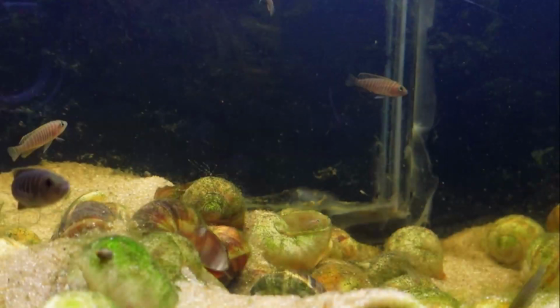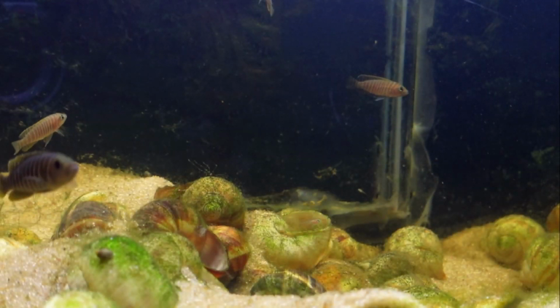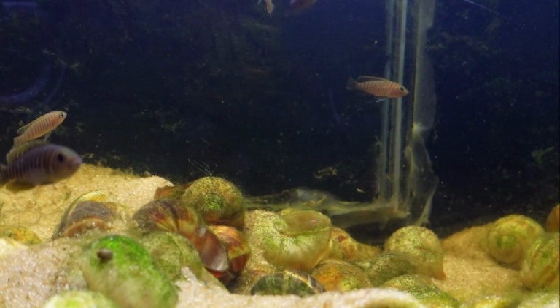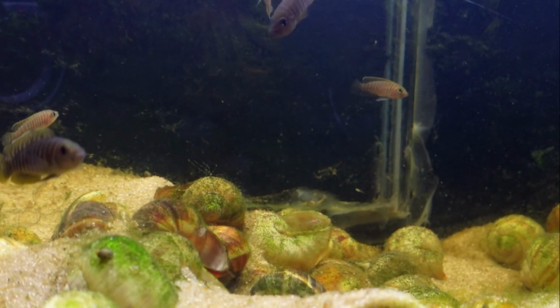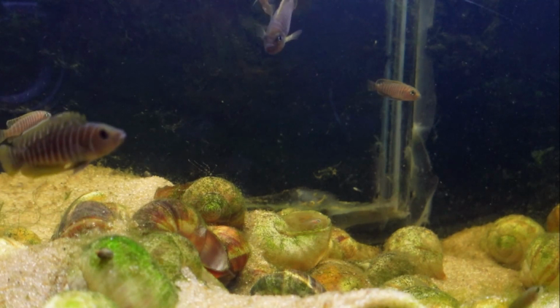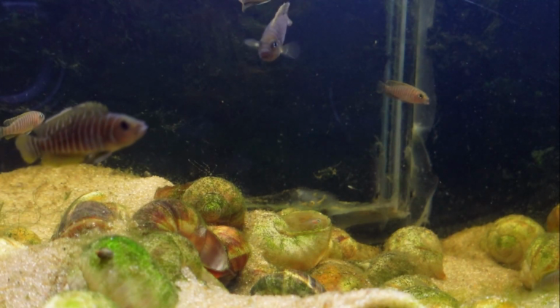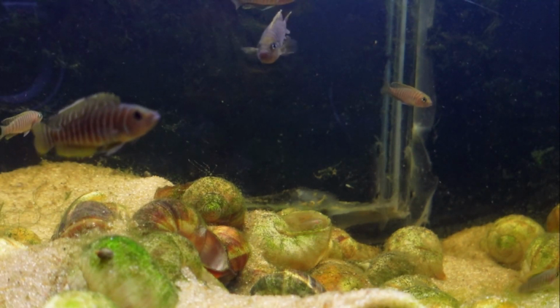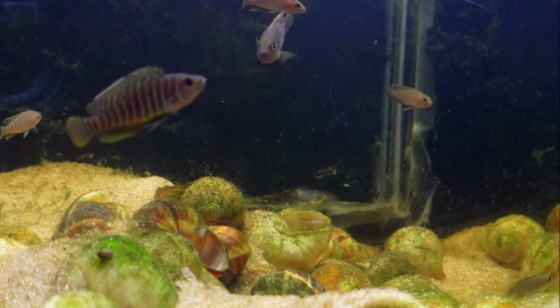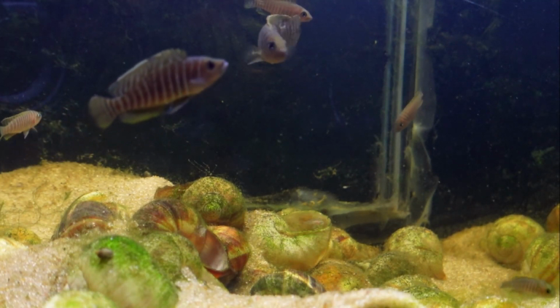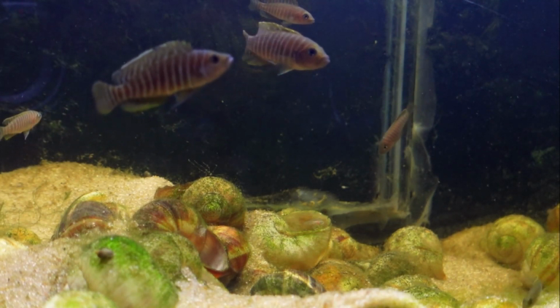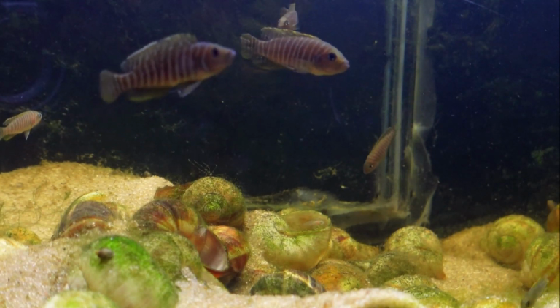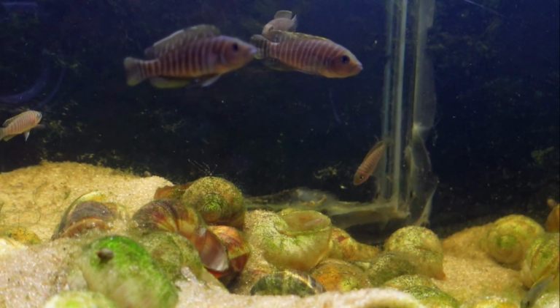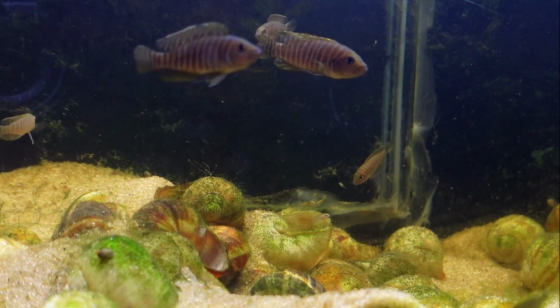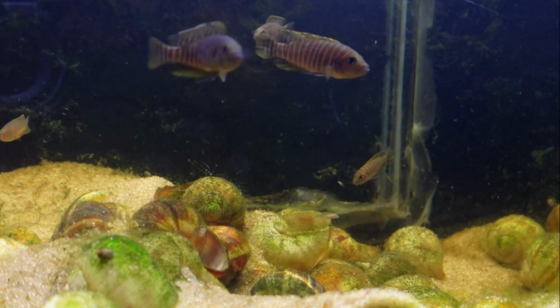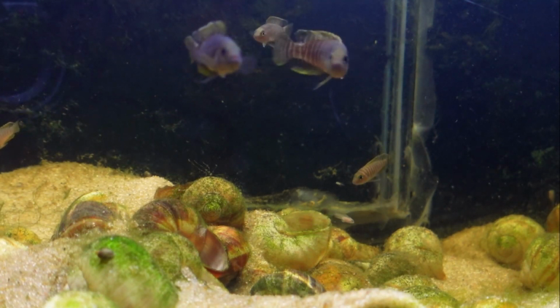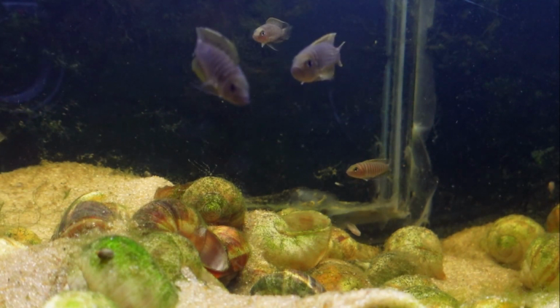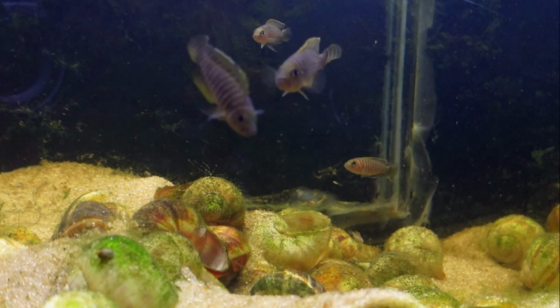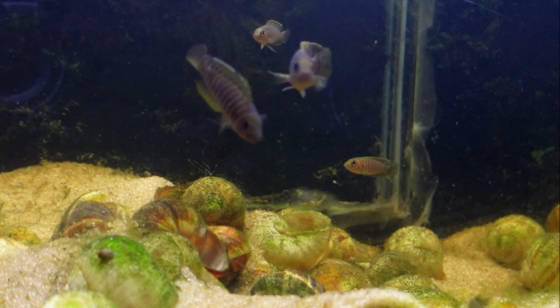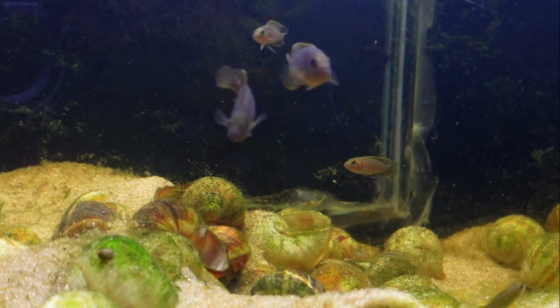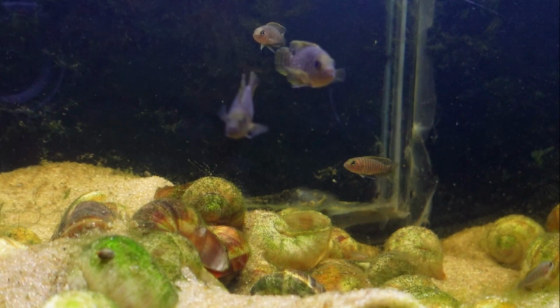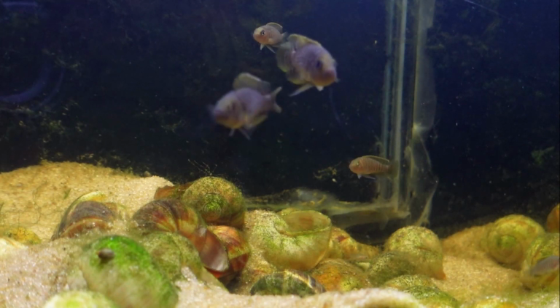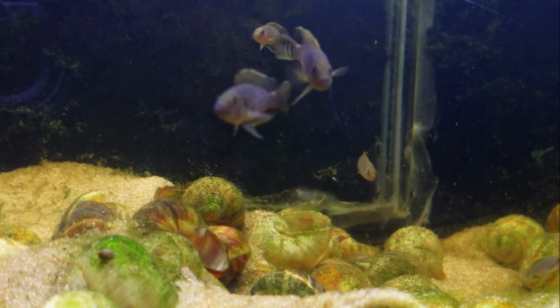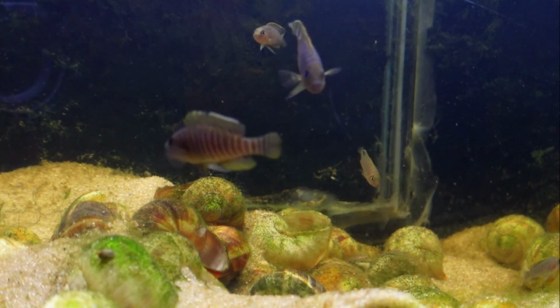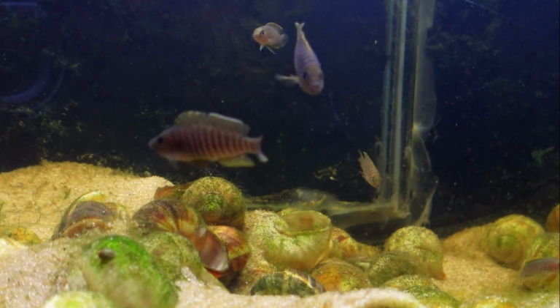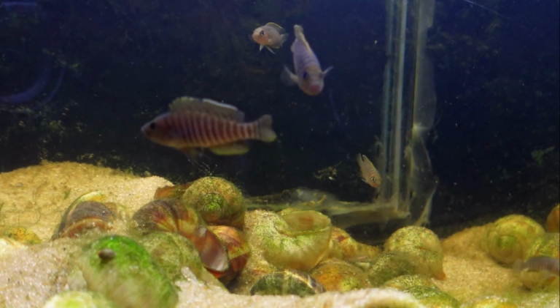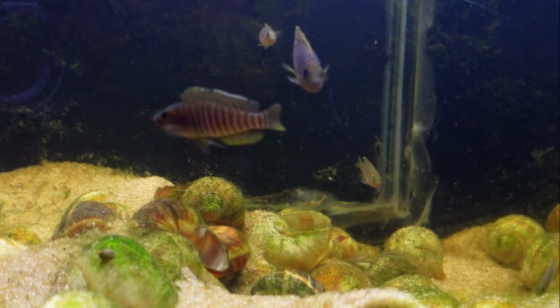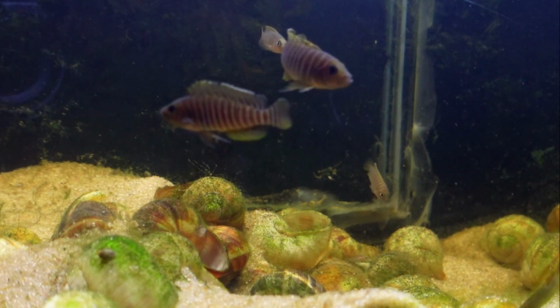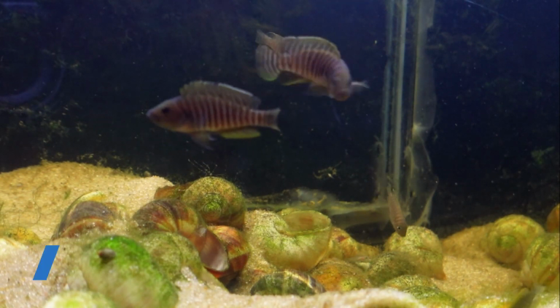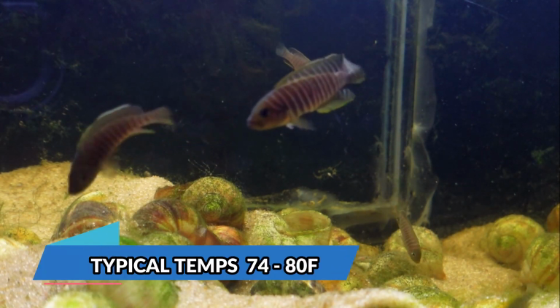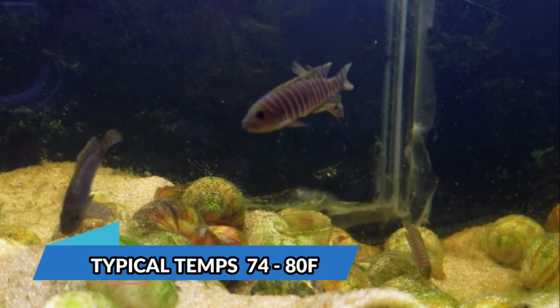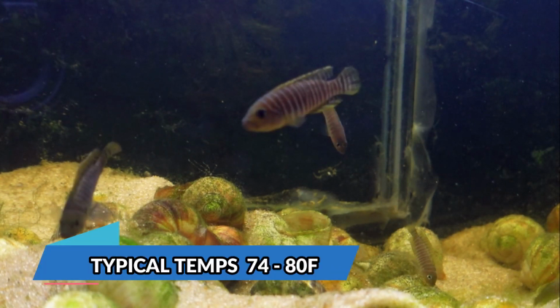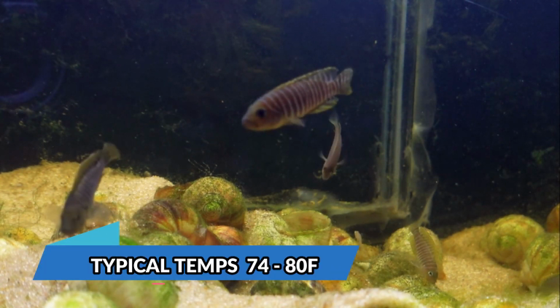Since this fish does come from Lake Tanganyika, it prefers a higher pH range — I would say from 7.6 to 8.4 — with harder water and your typical tropical temperatures.